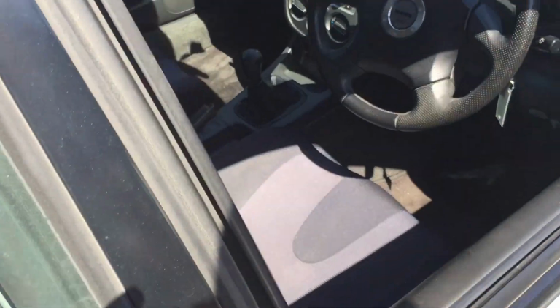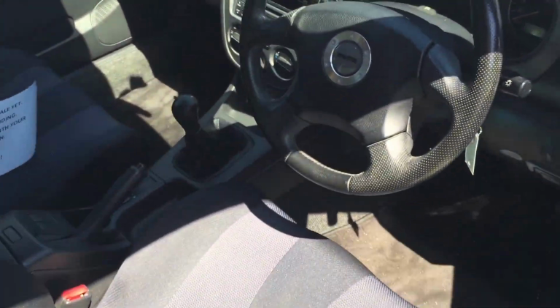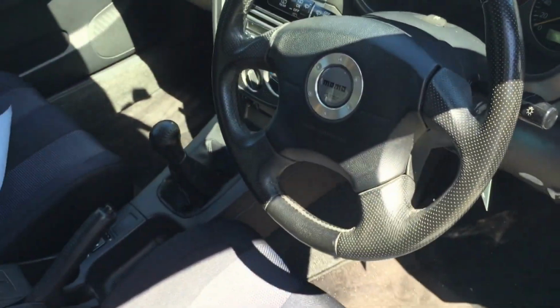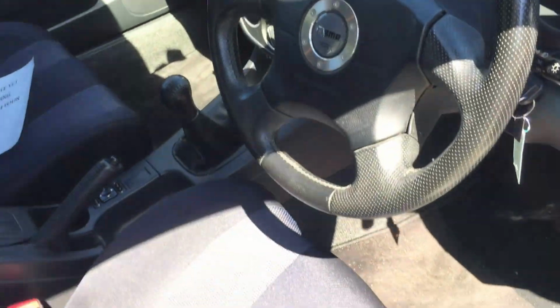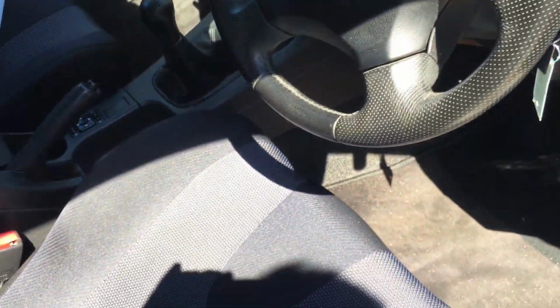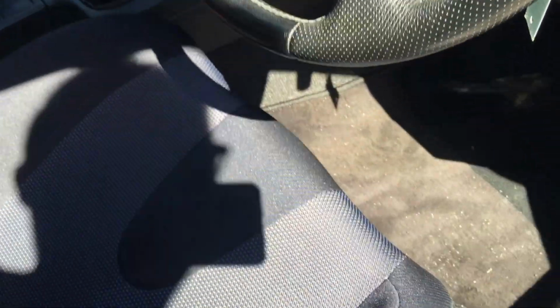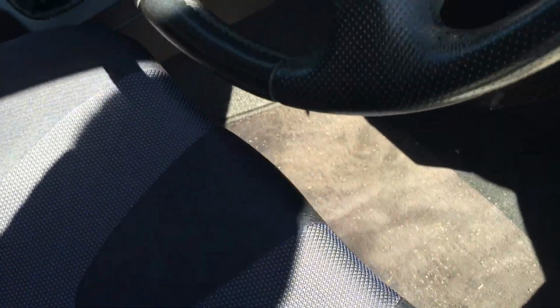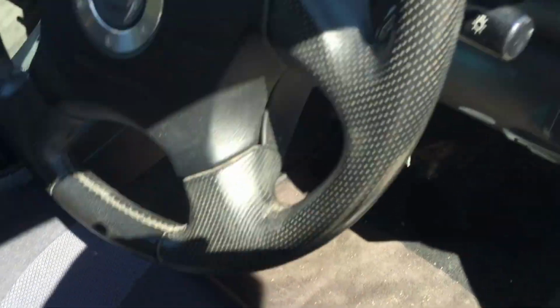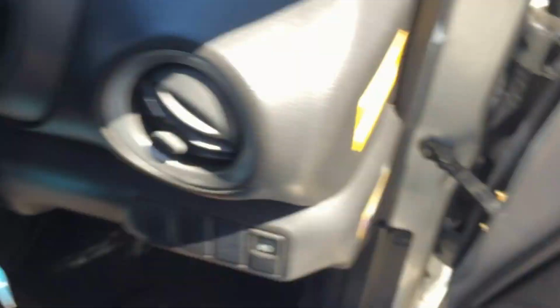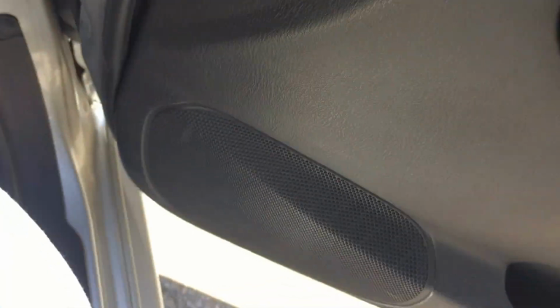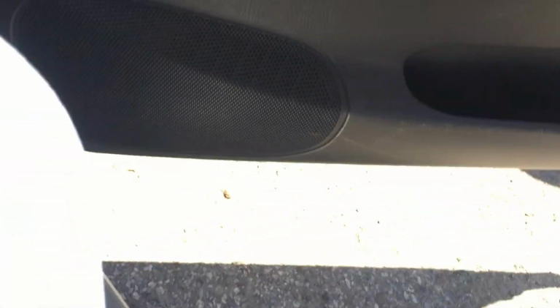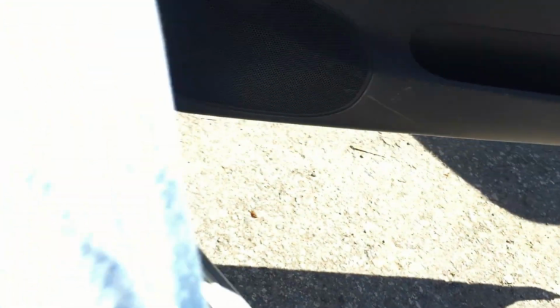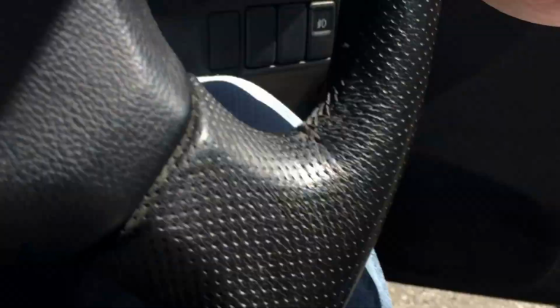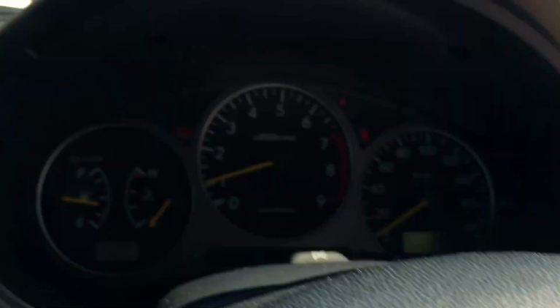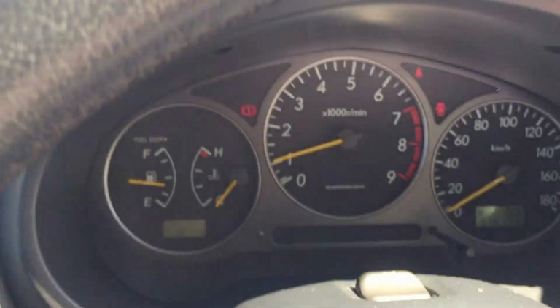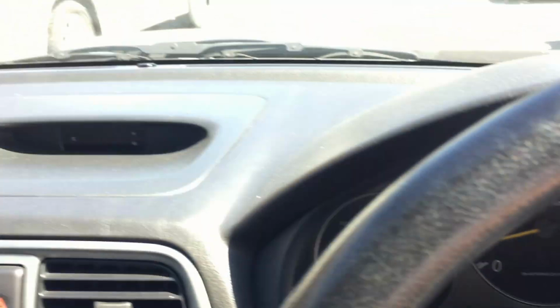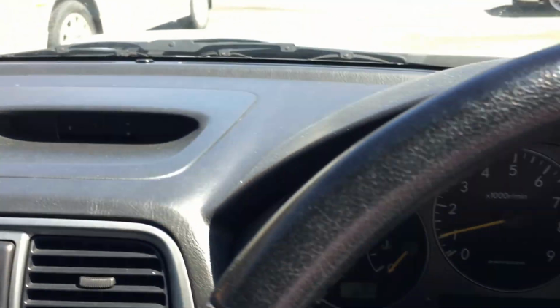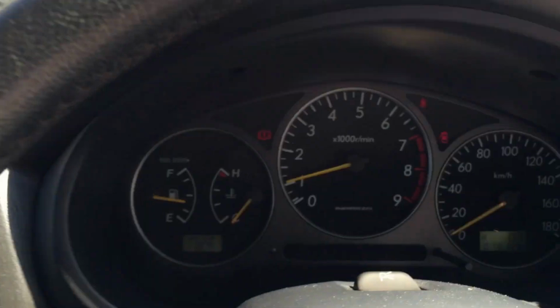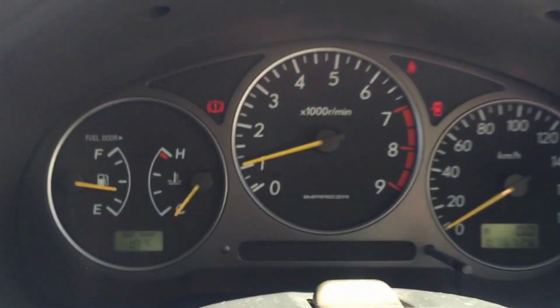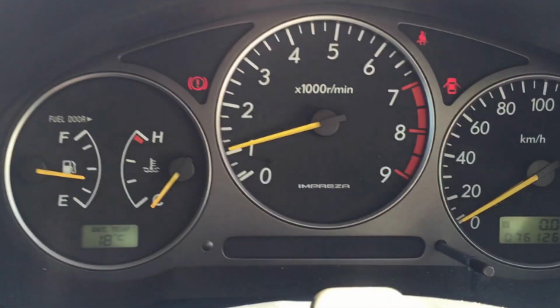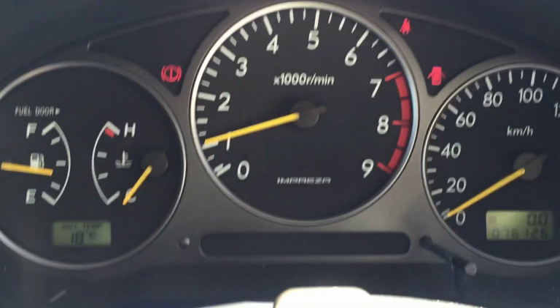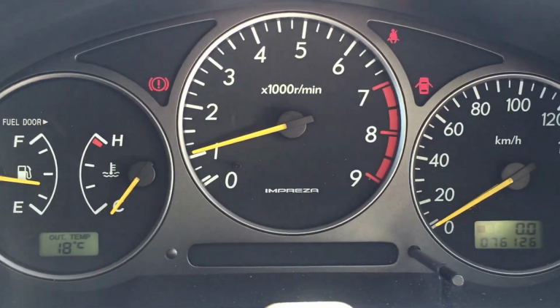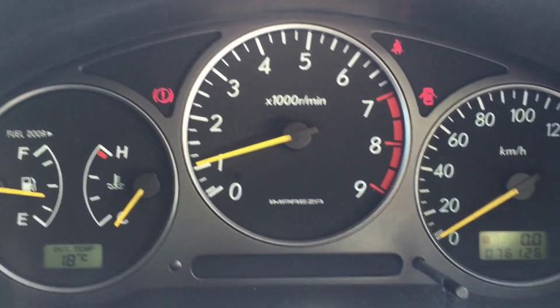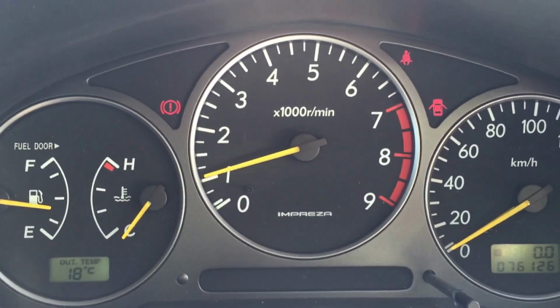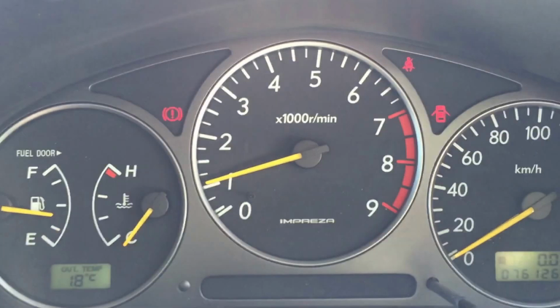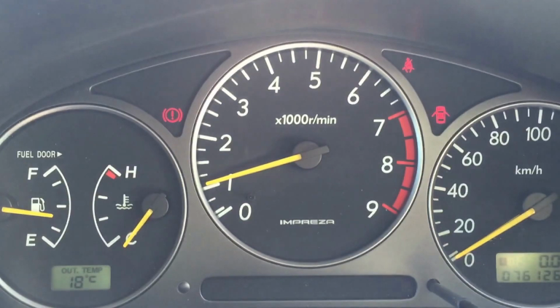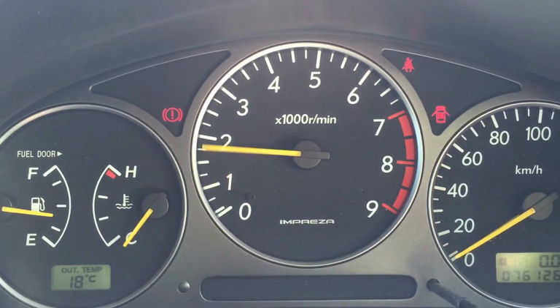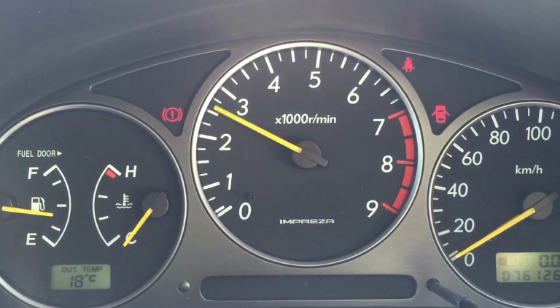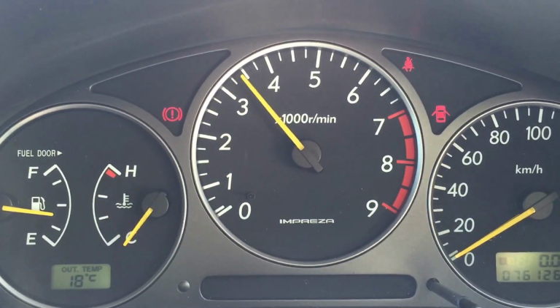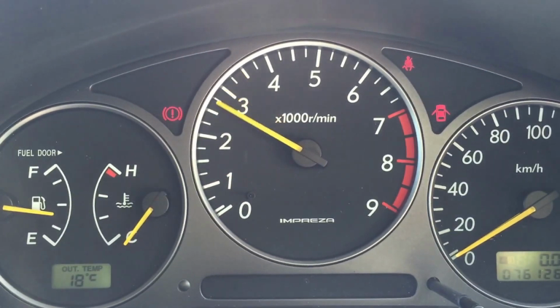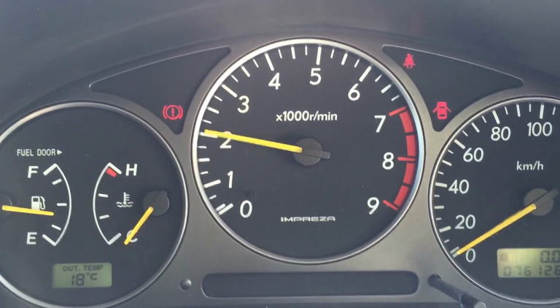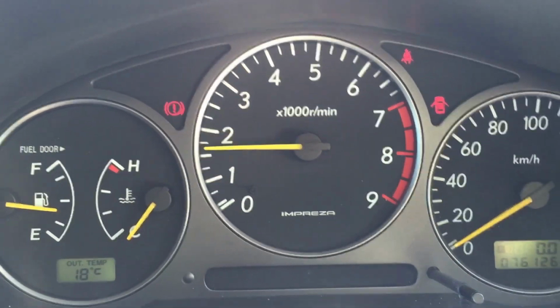Stock steering wheel, five-speed manual transmission, fog lights, headlights — 76,126 kilometers and it sounds lovely.